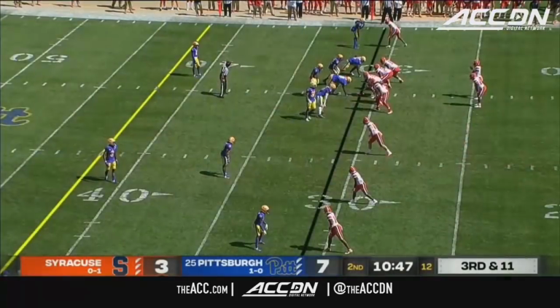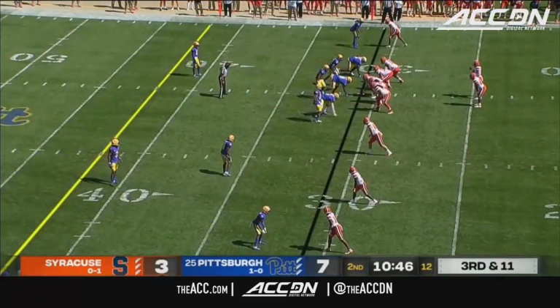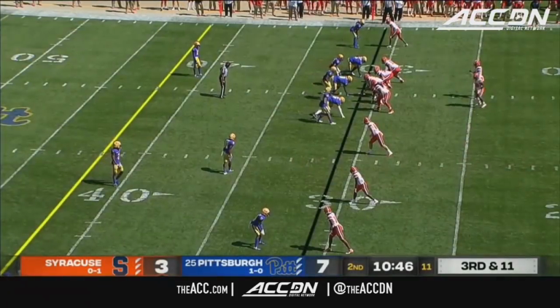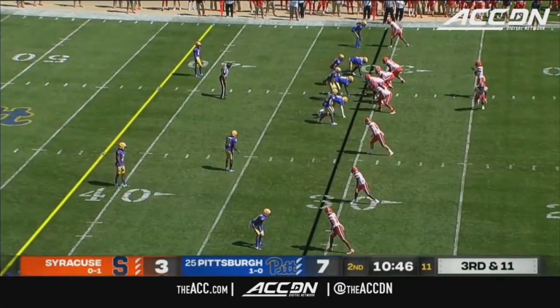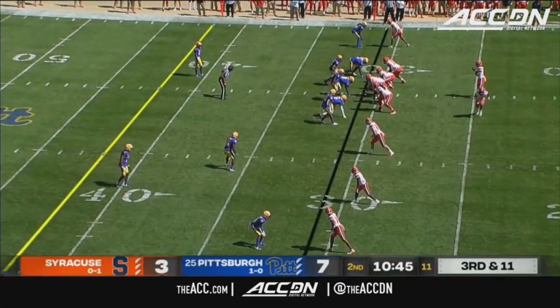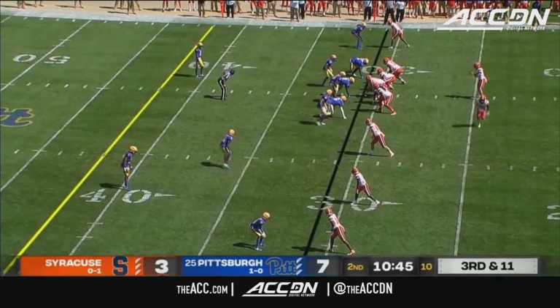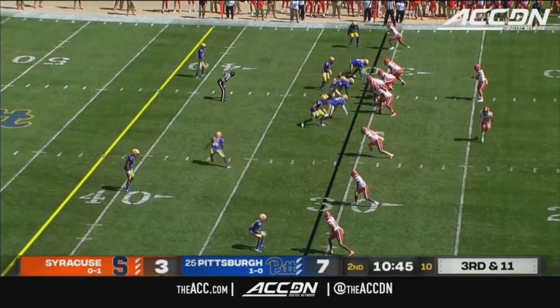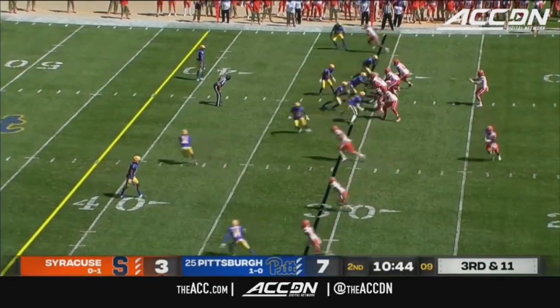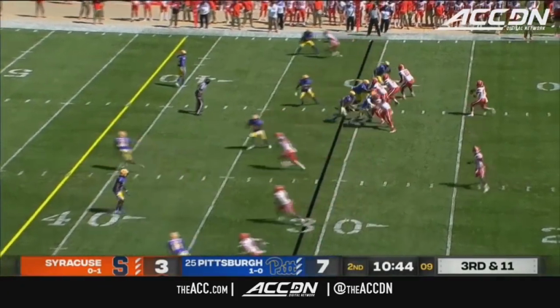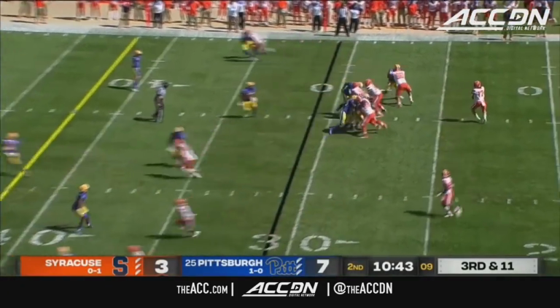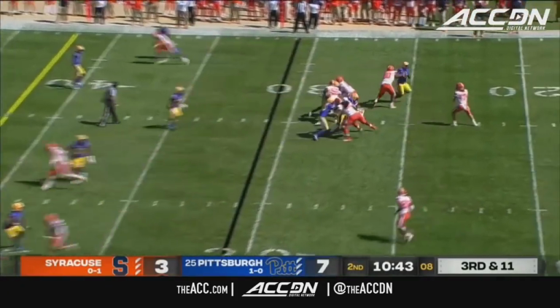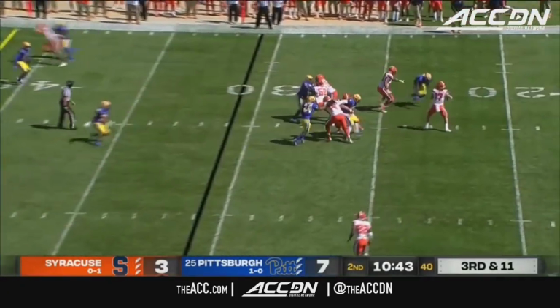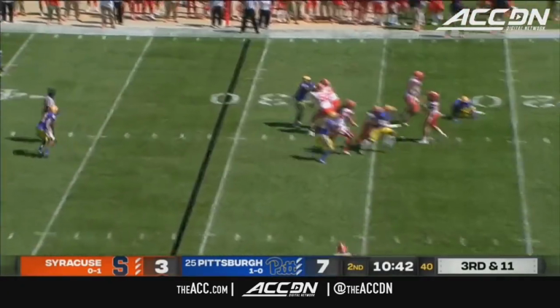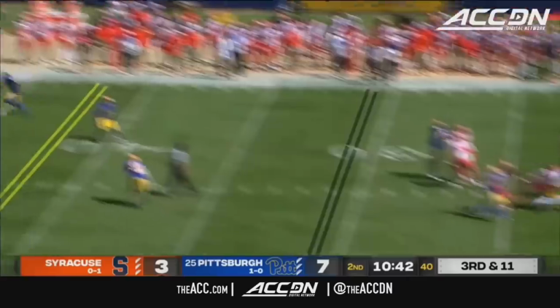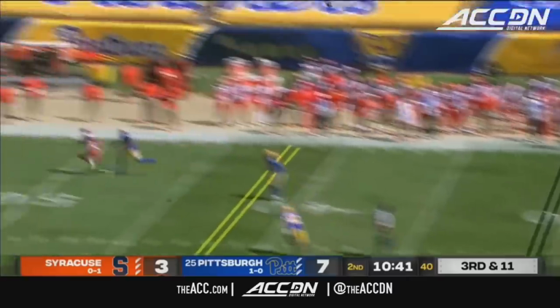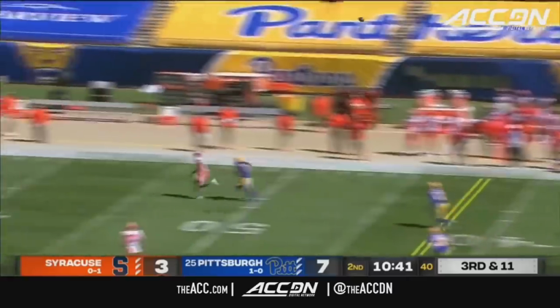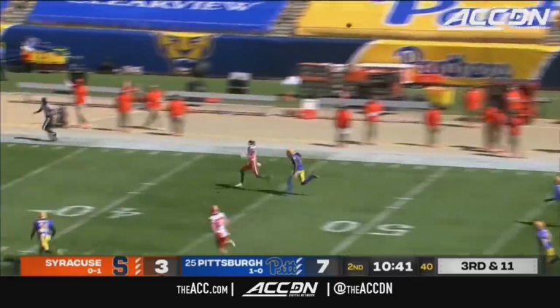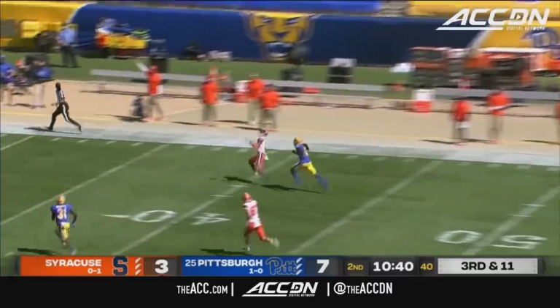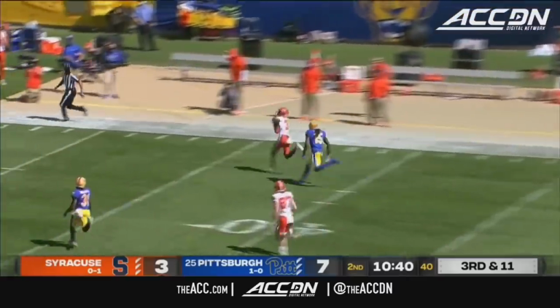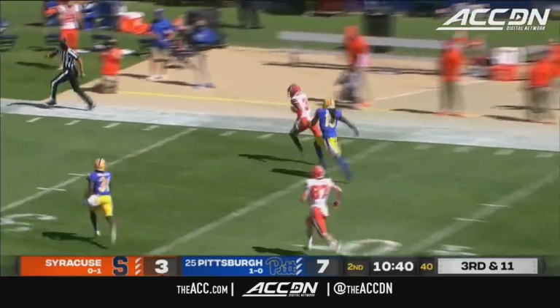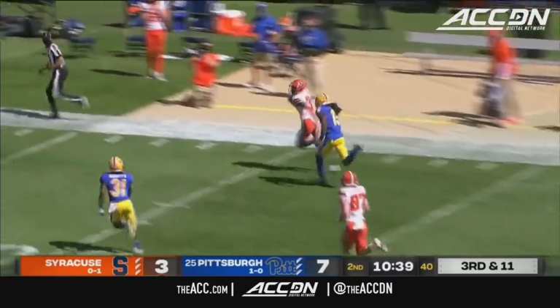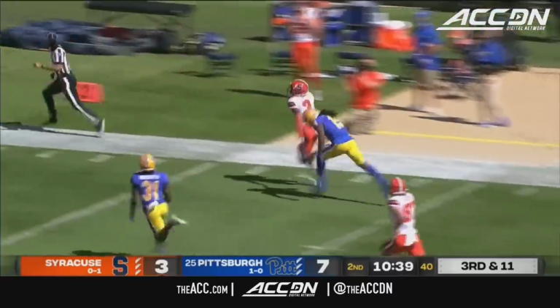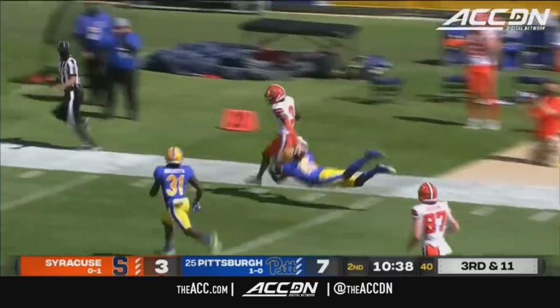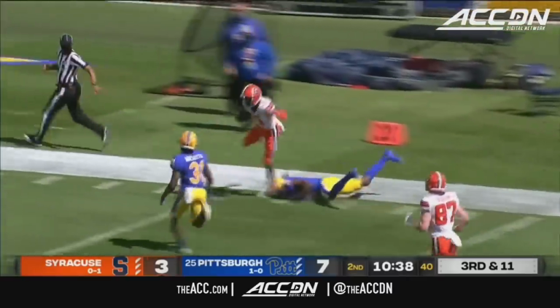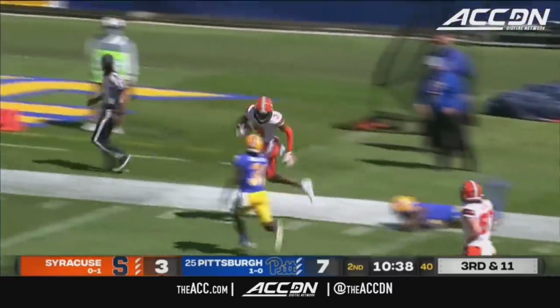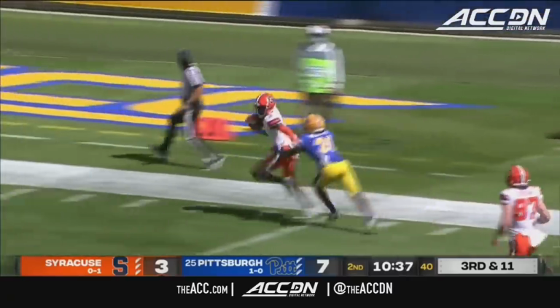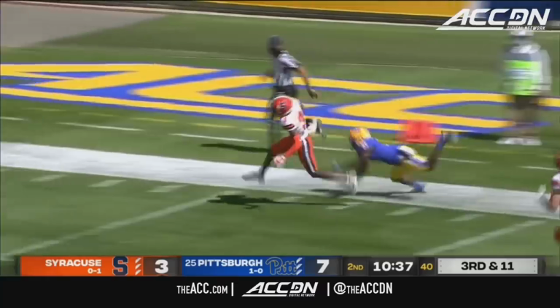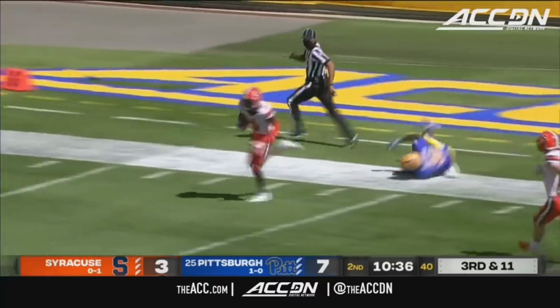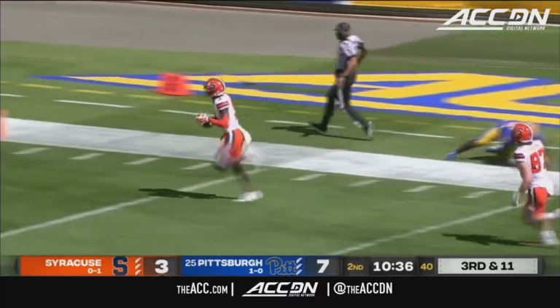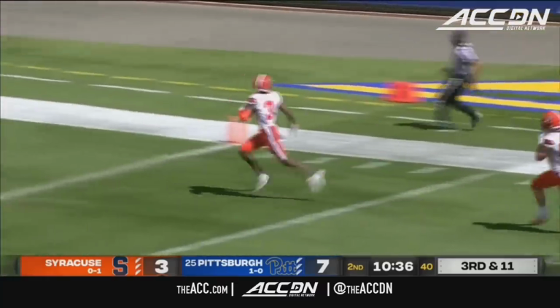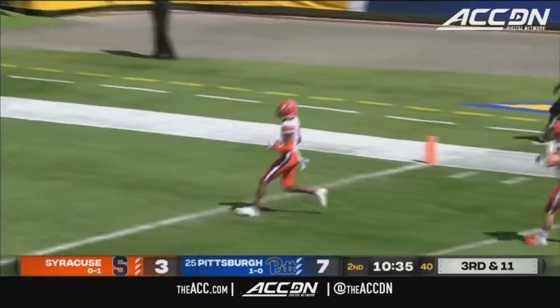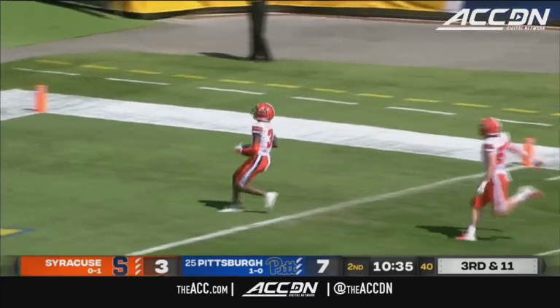Look for pressure out of this Pitt defense. They come with four. Culpepper going up top and he has a receiver open — connects with Harris. Stays on his feet inside the ten, he'll score.